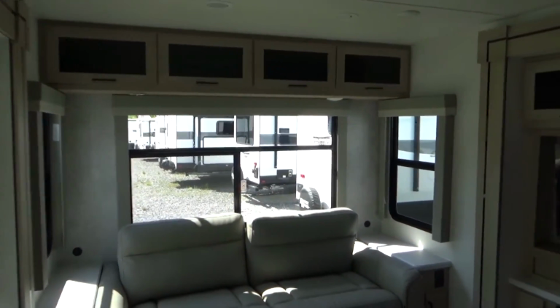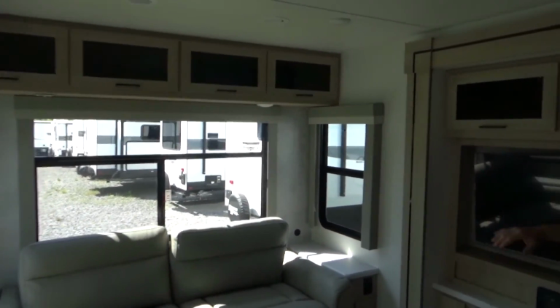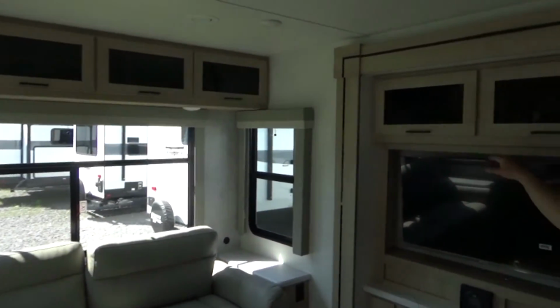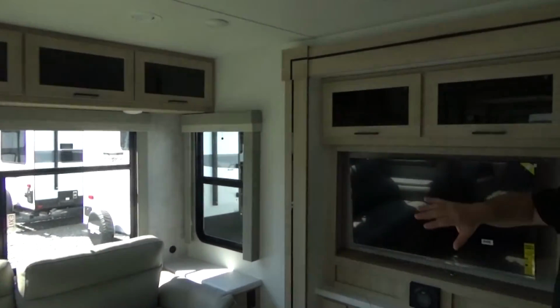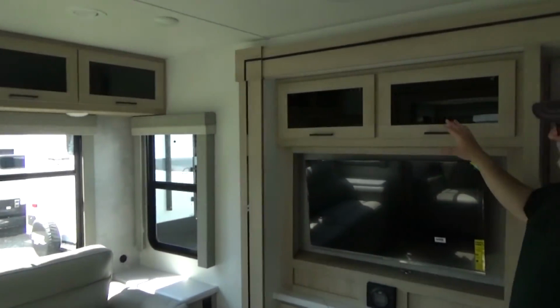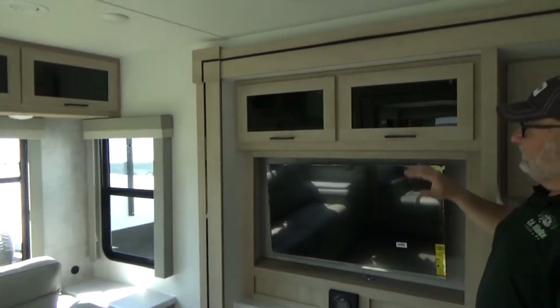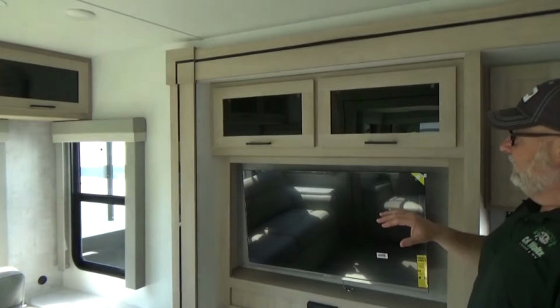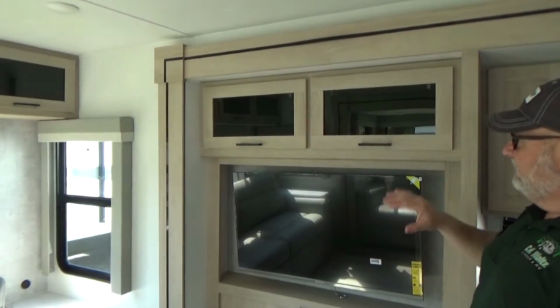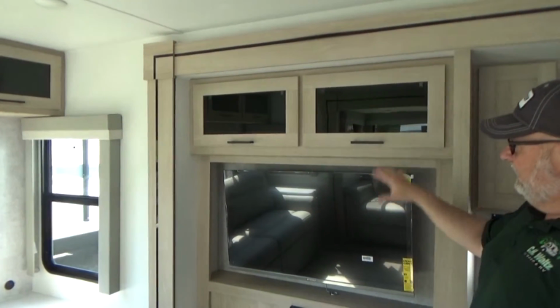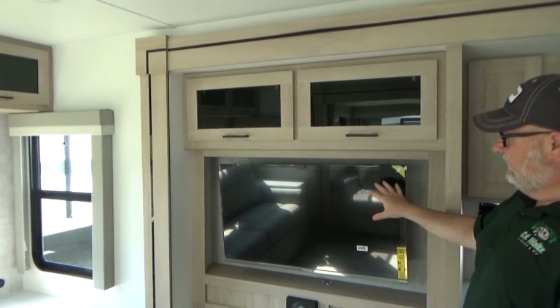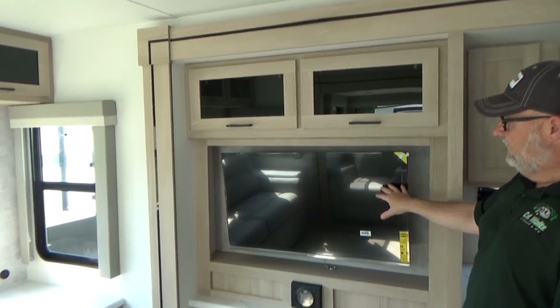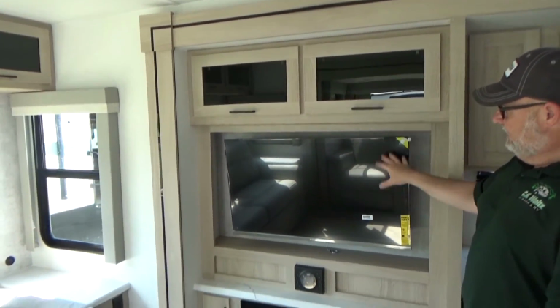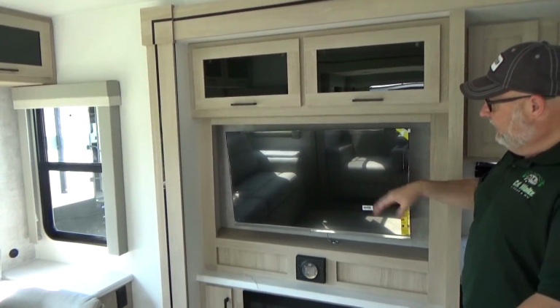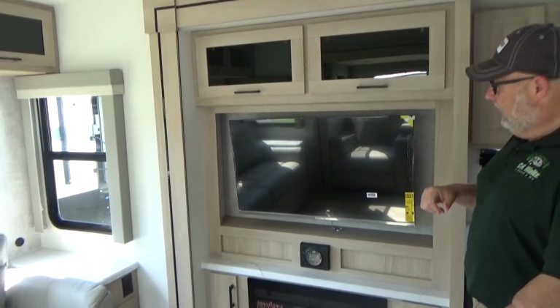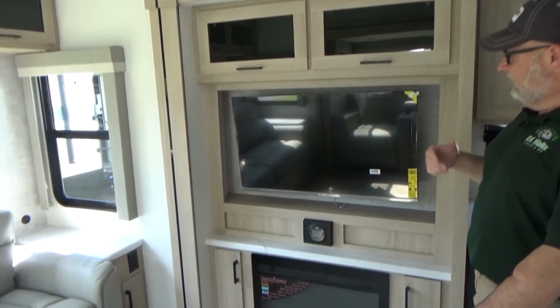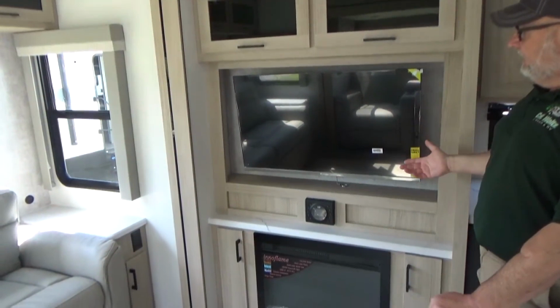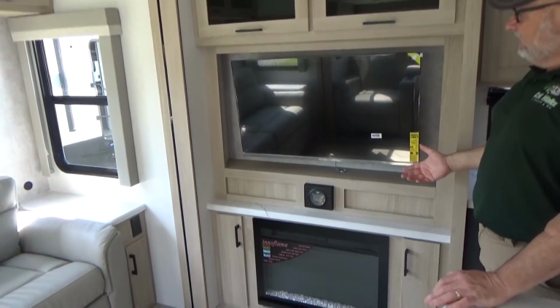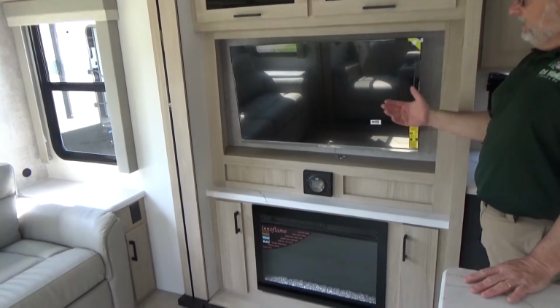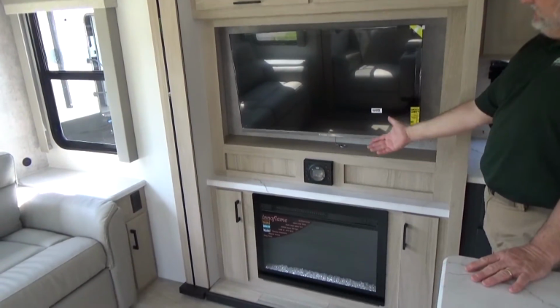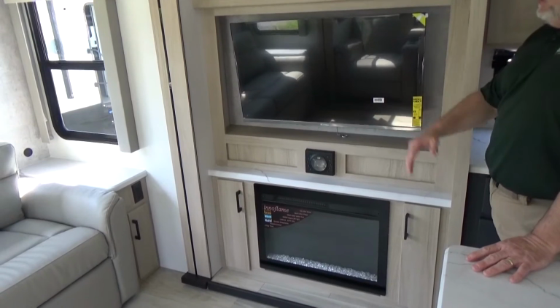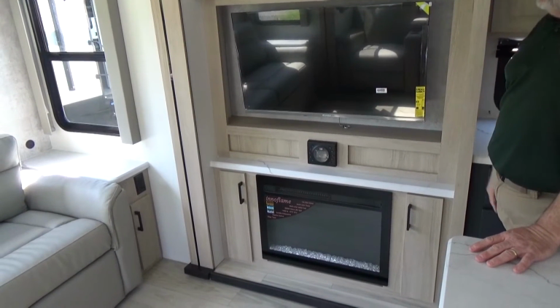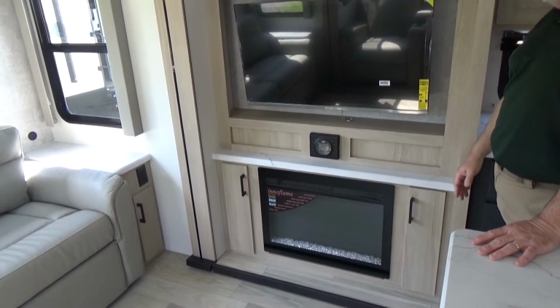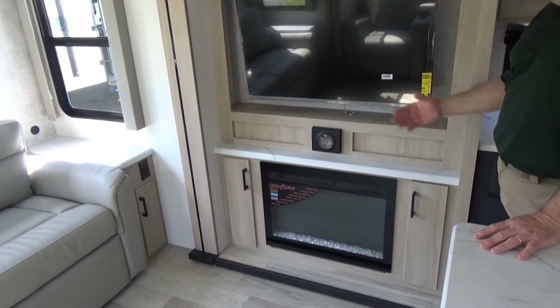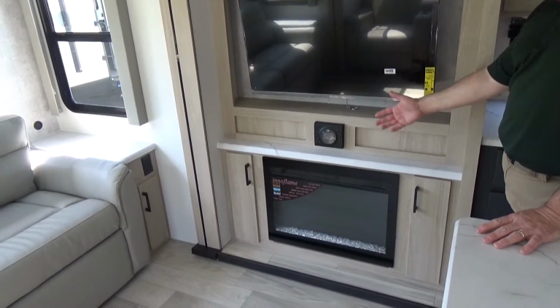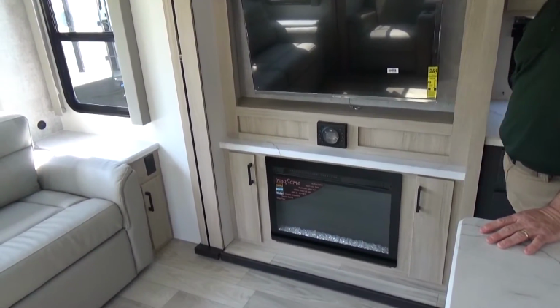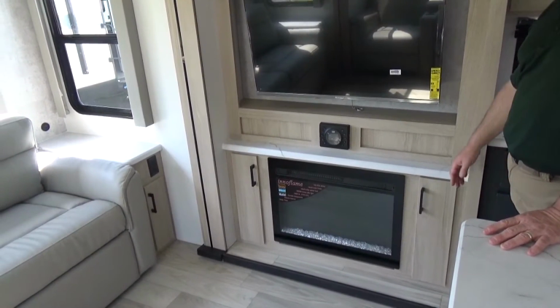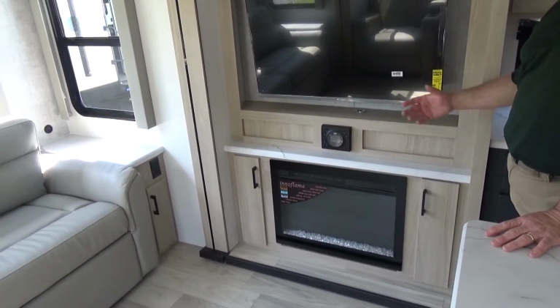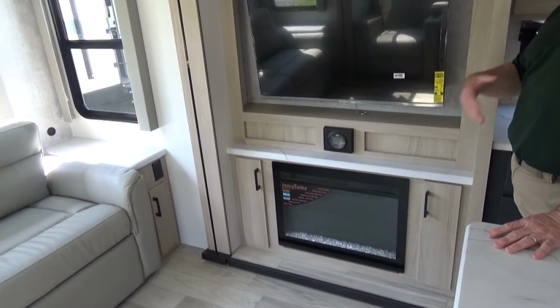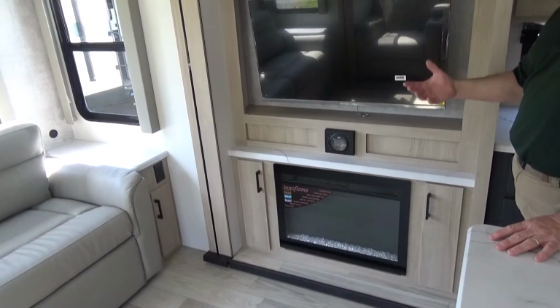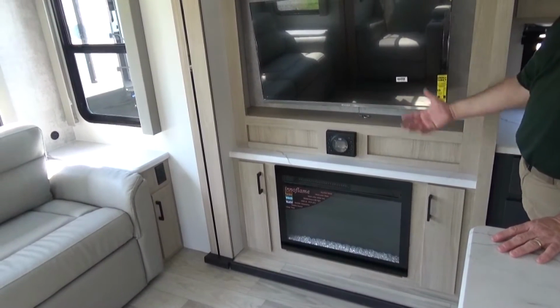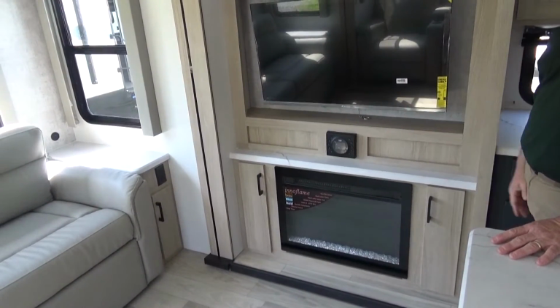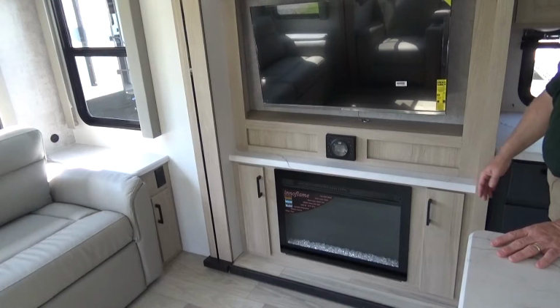Straight across from the theater-style seating you have your standard LED smart TV, a JBL audio system, and an electric fireplace — great for just ambiance or kicking out some heat.